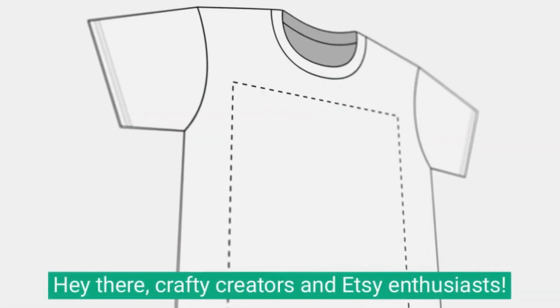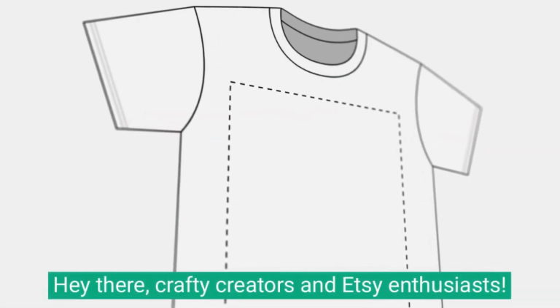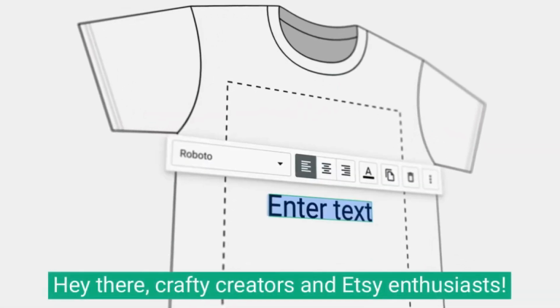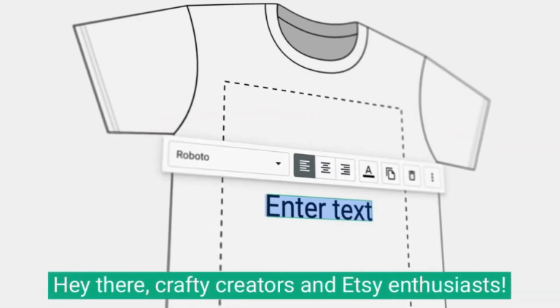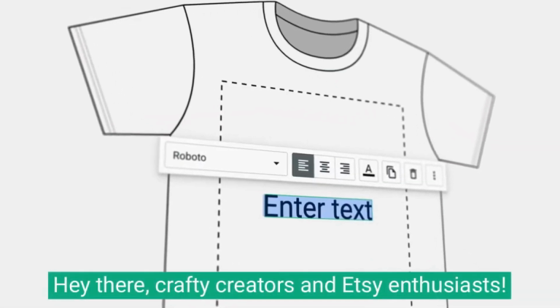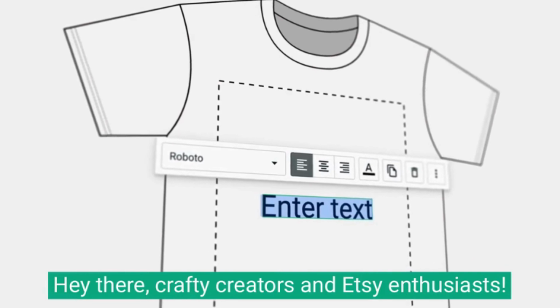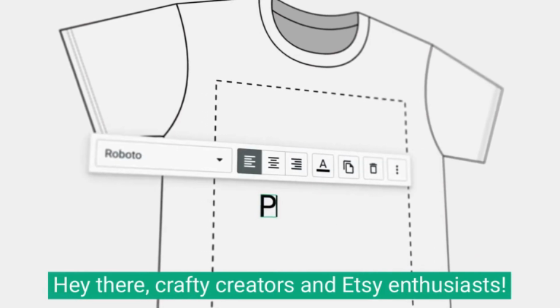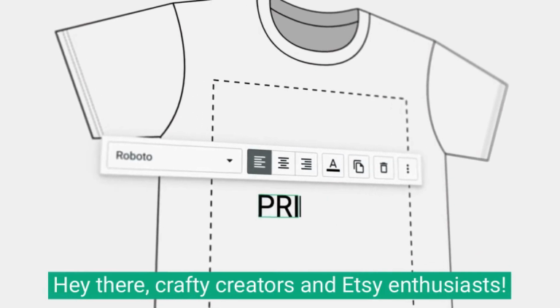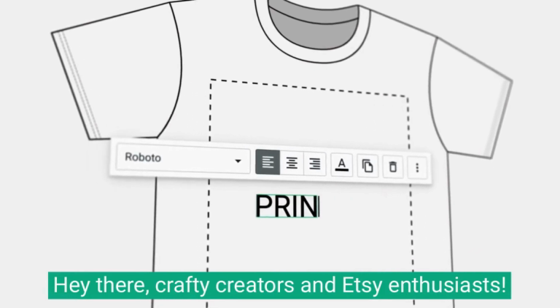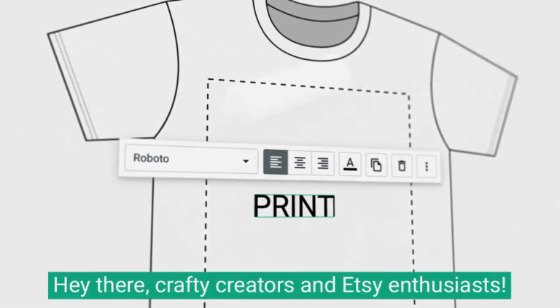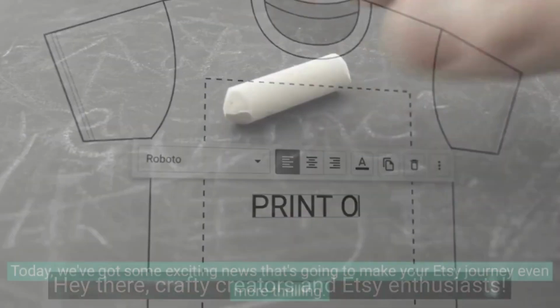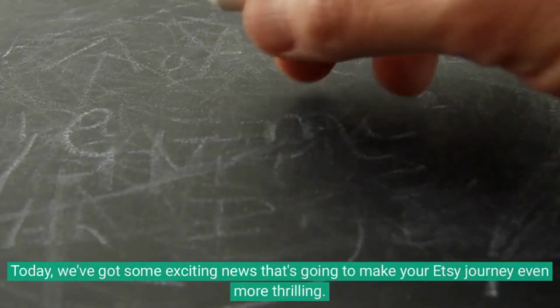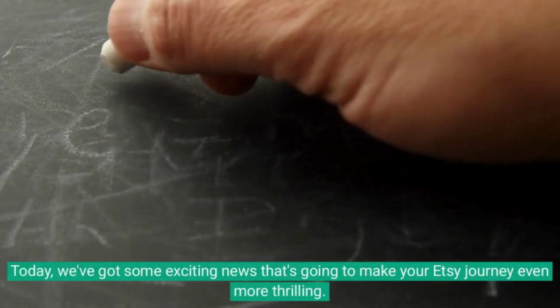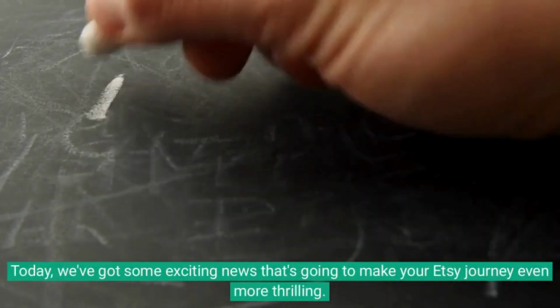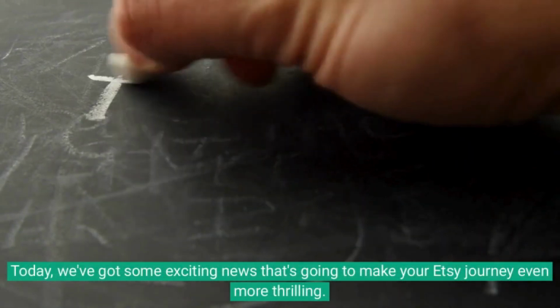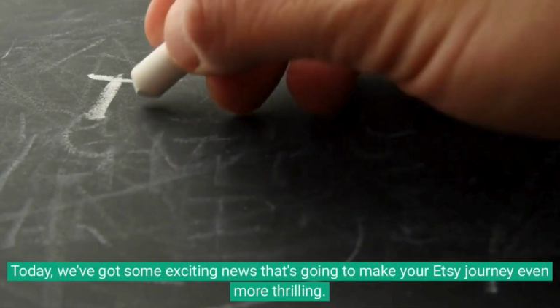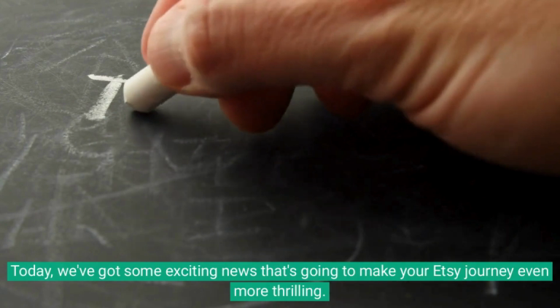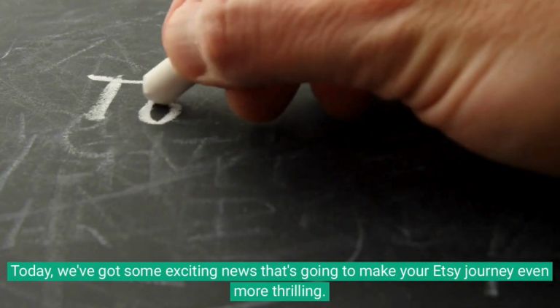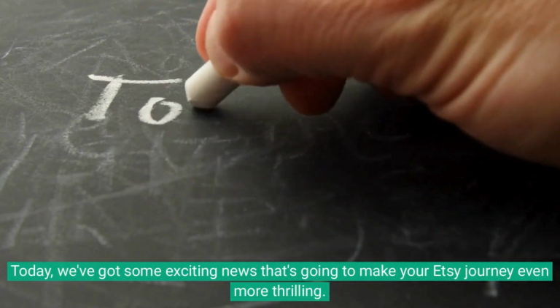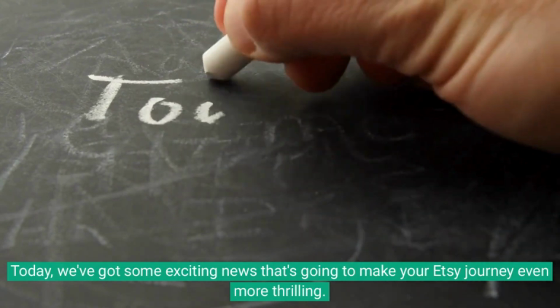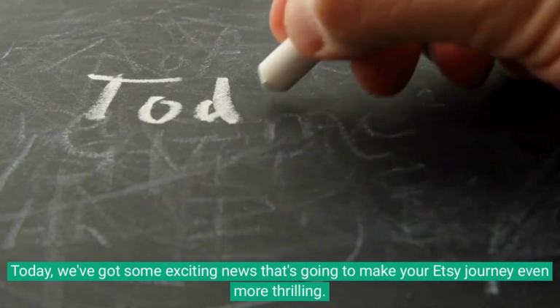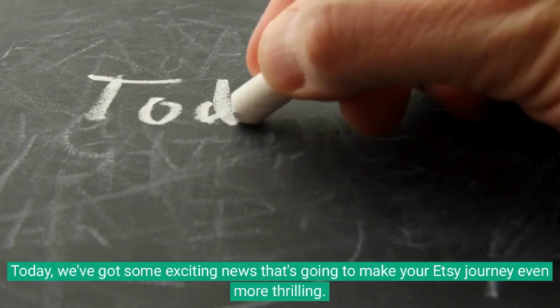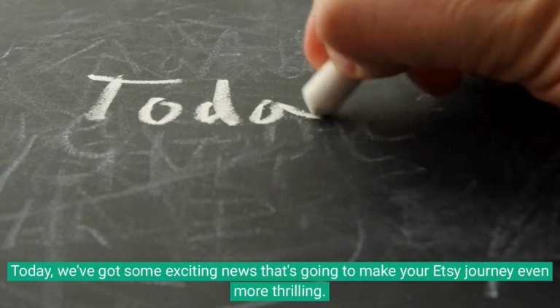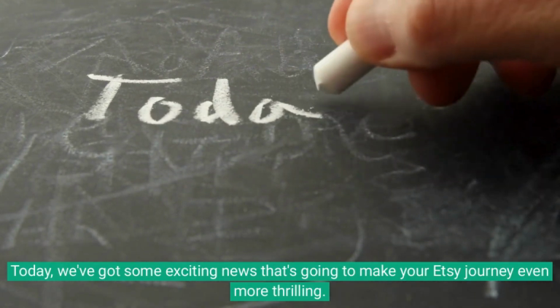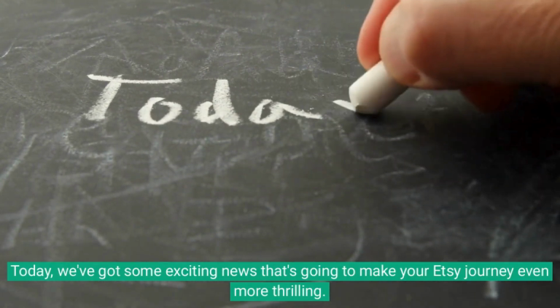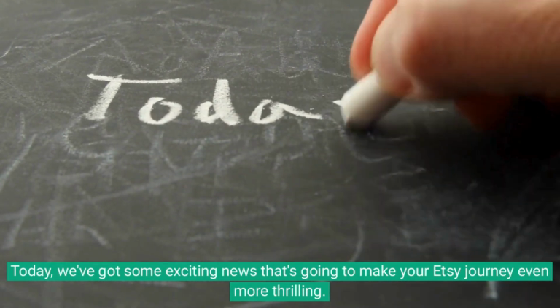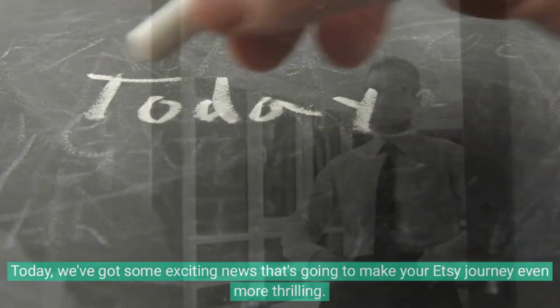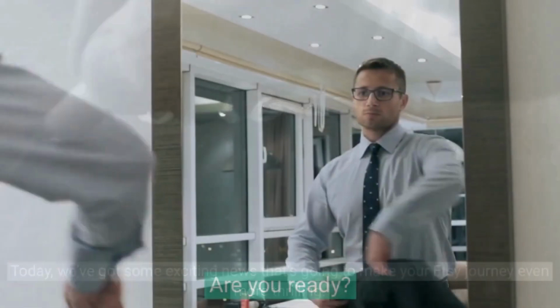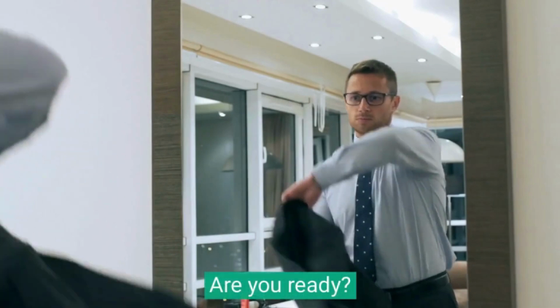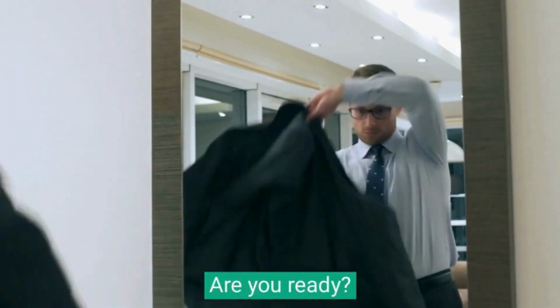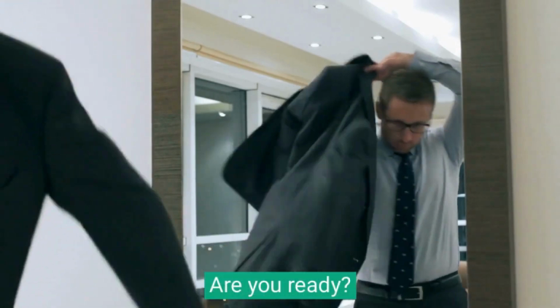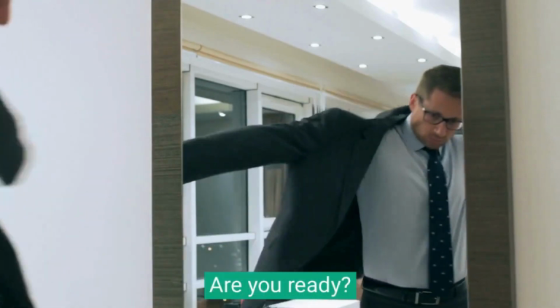Hey there, crafty creators and Etsy enthusiasts! Today, we've got some exciting news that's going to make your Etsy journey even more thrilling. Are you ready?